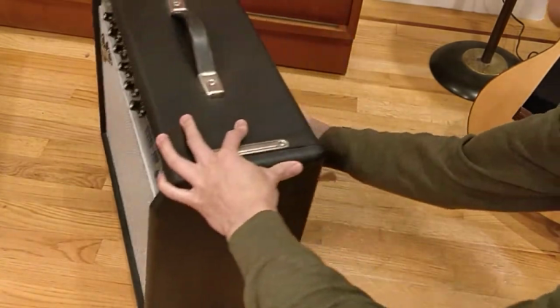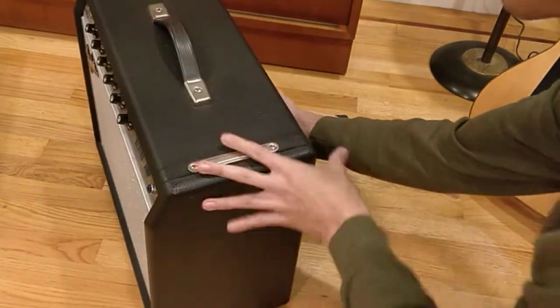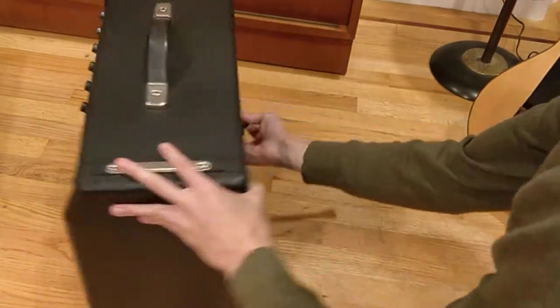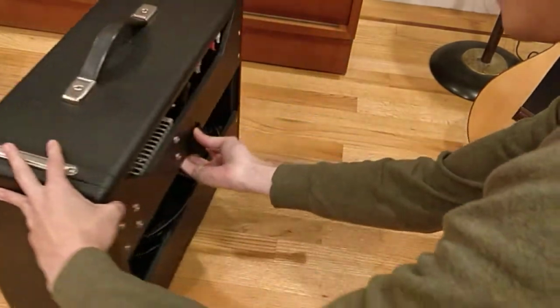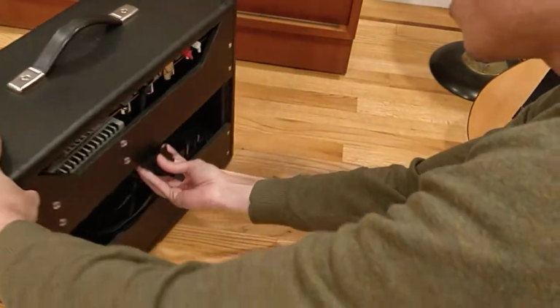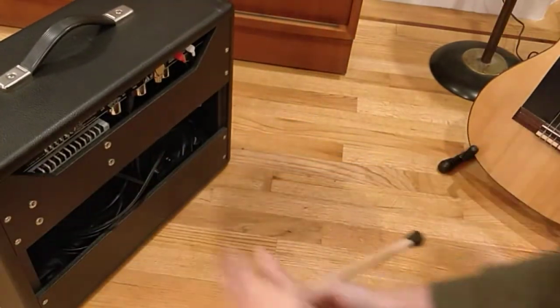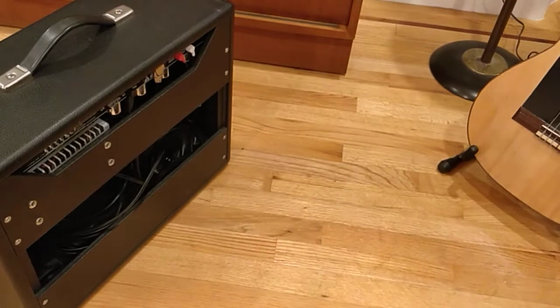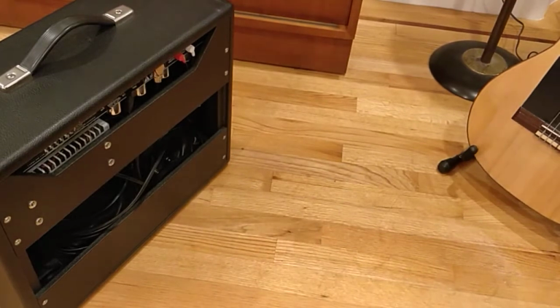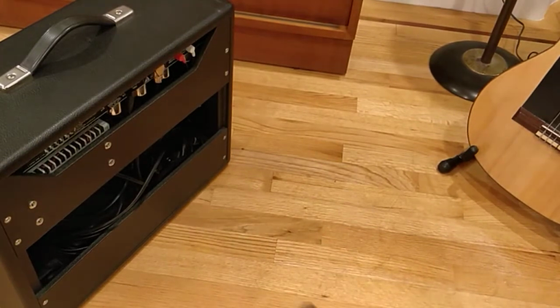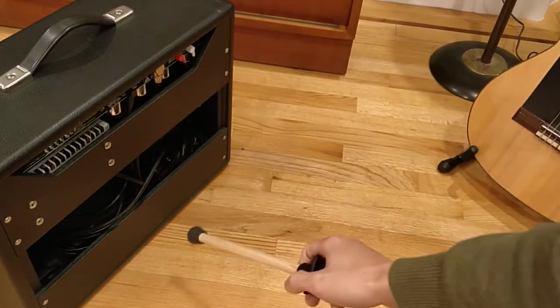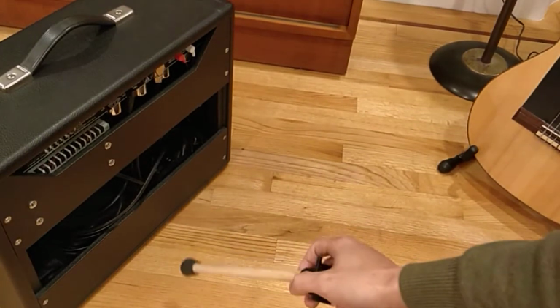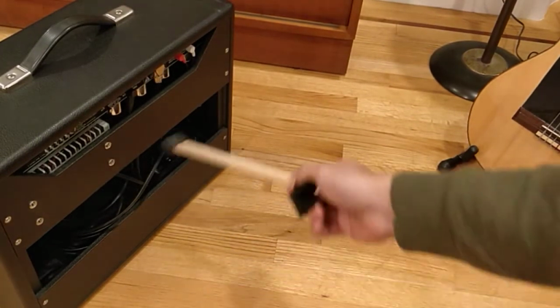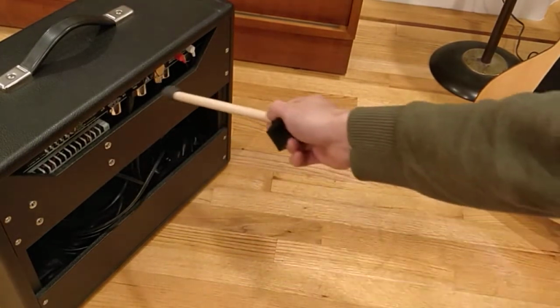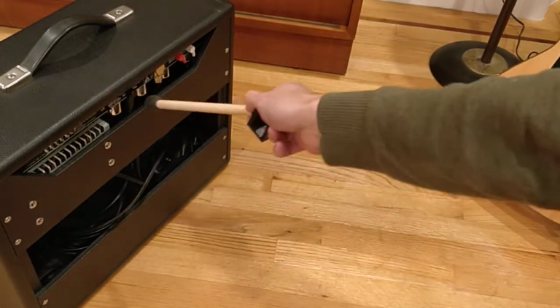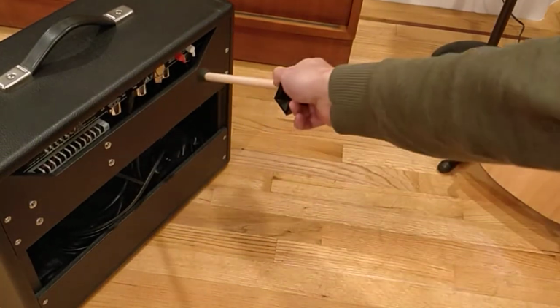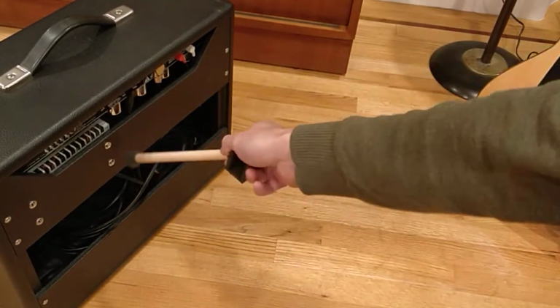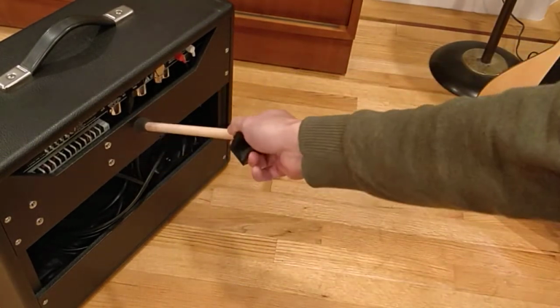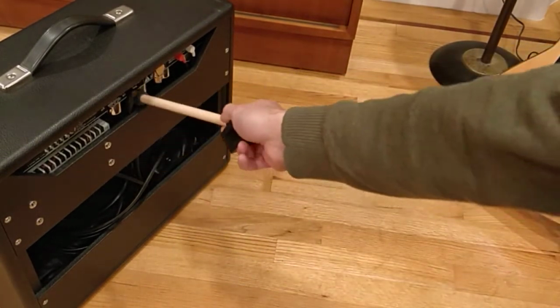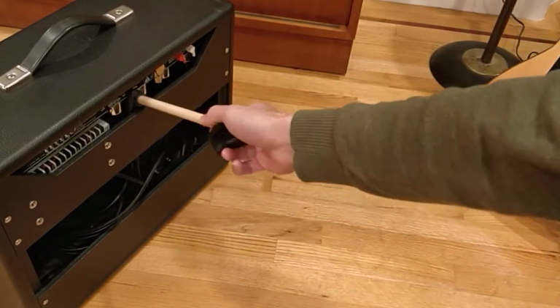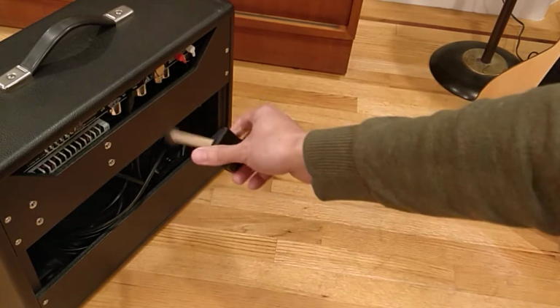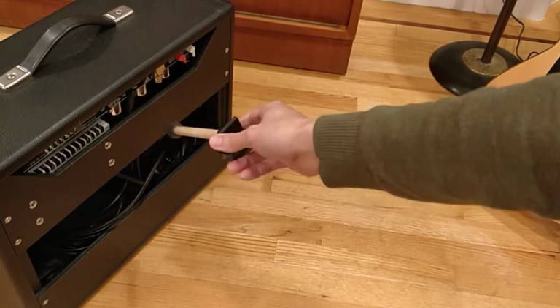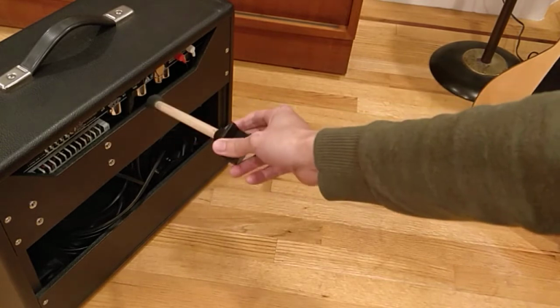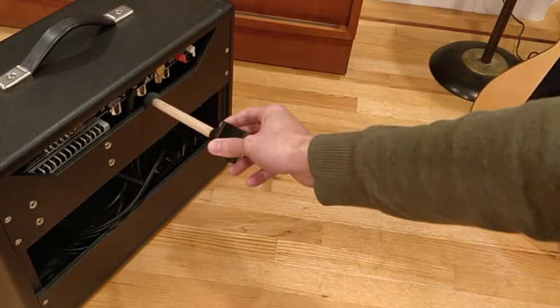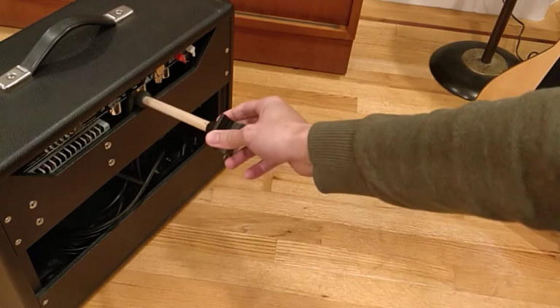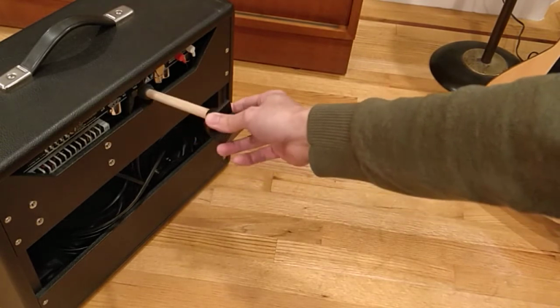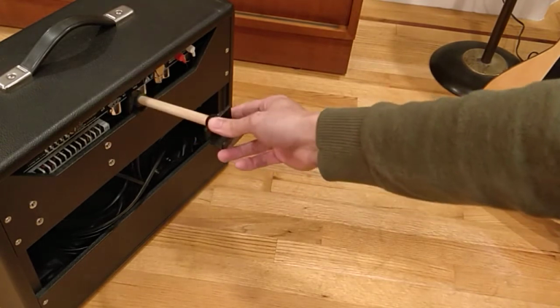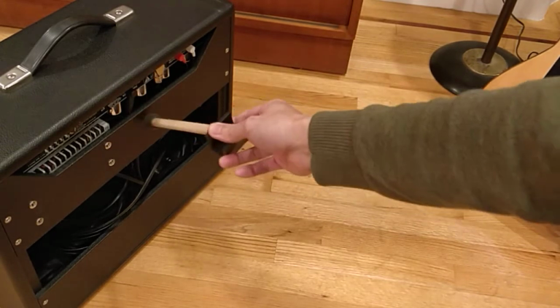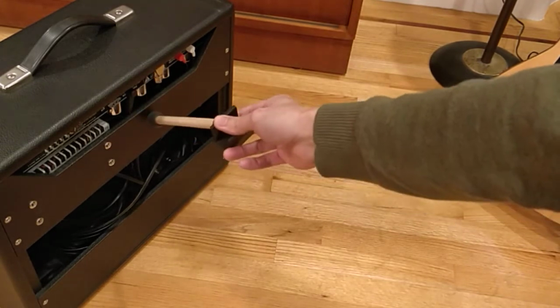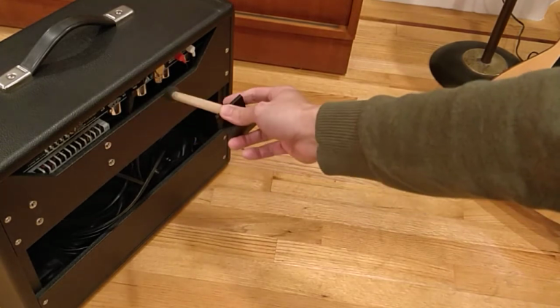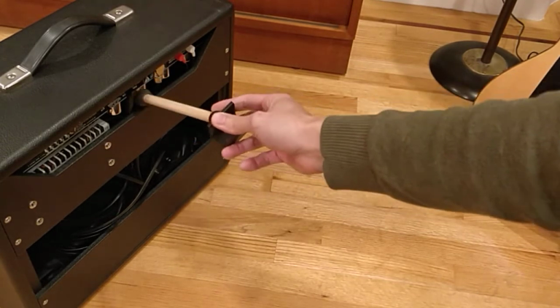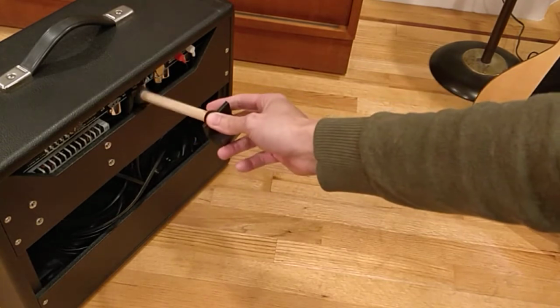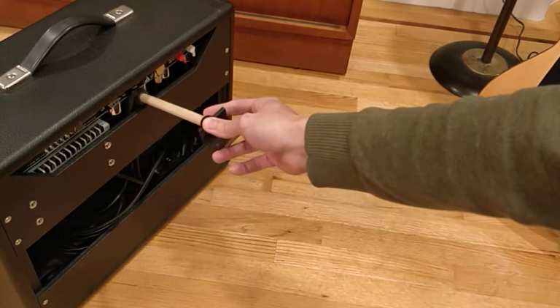Now it's important that when you put it on there you keep it away from really hot areas like the tubes. It should be fine with over an inch of distance from the tubes, which I think we're fine here.